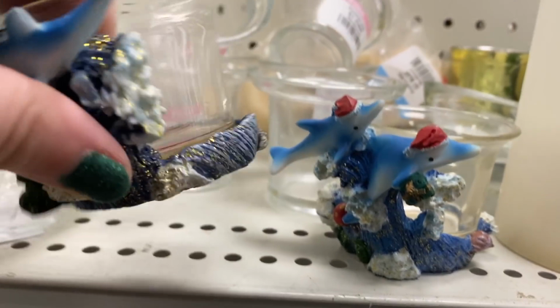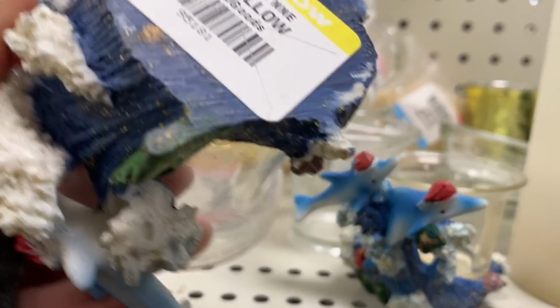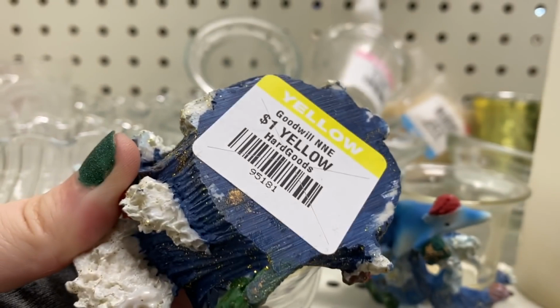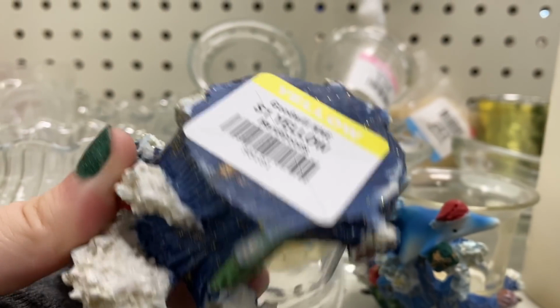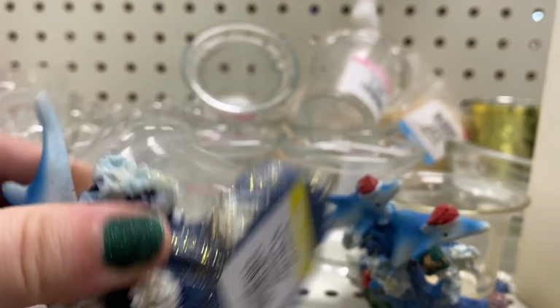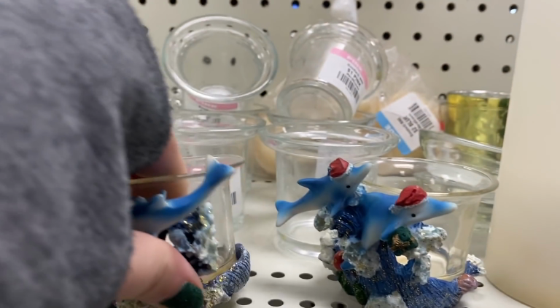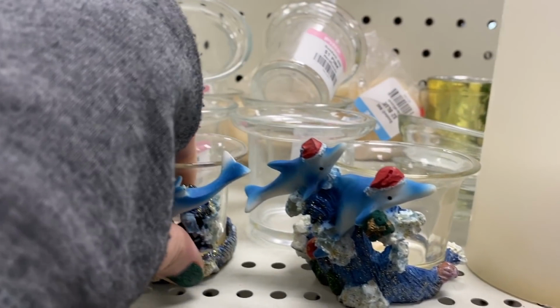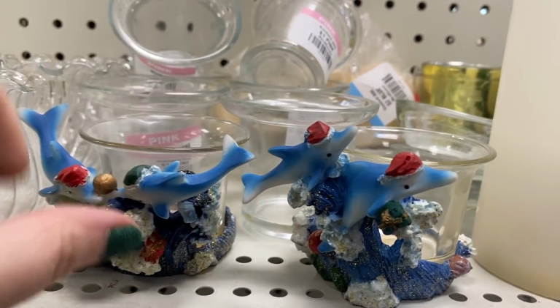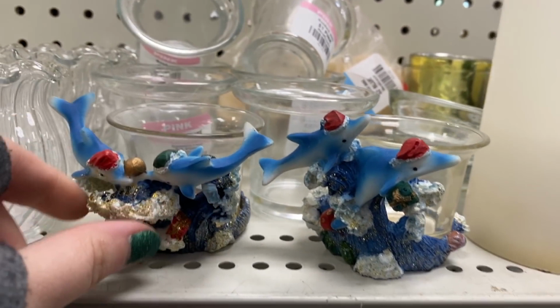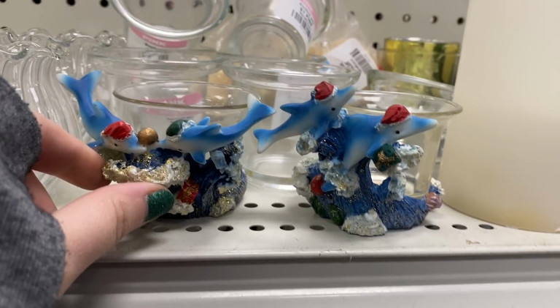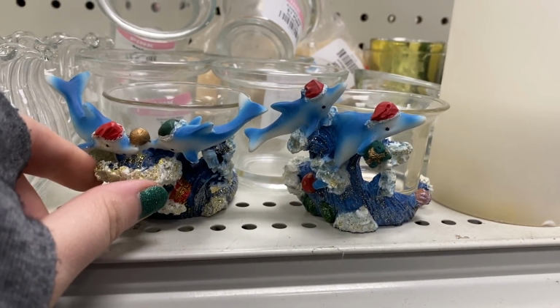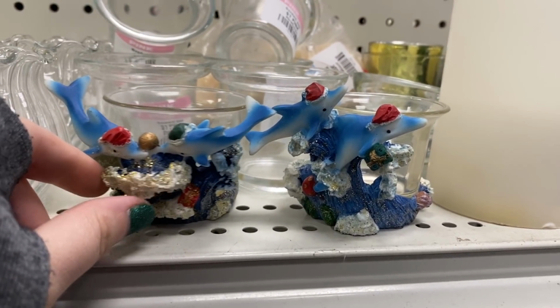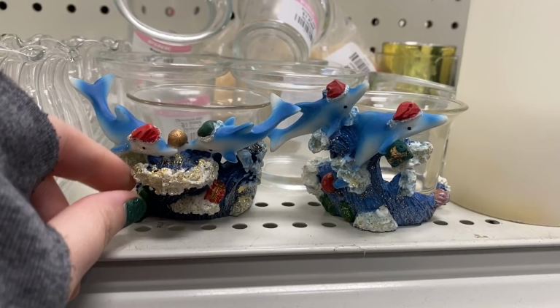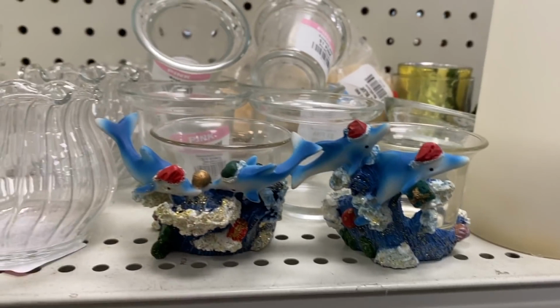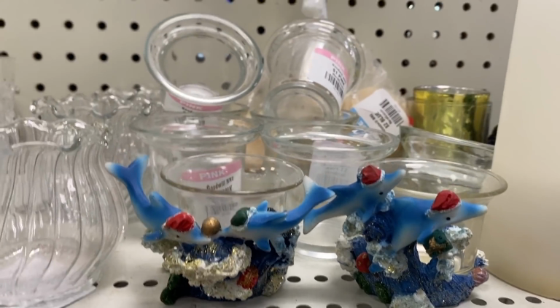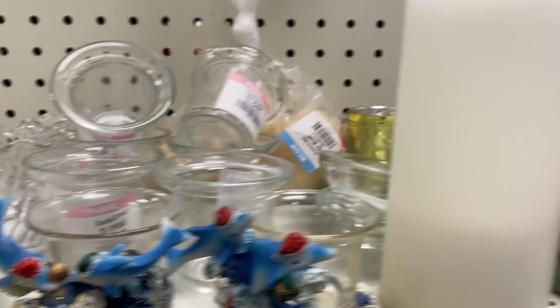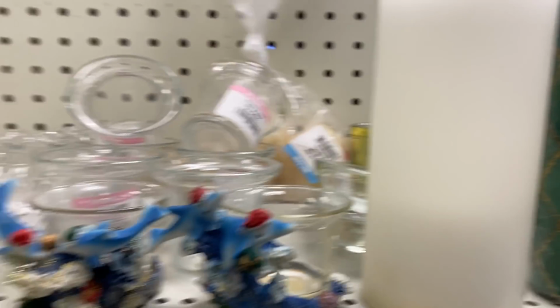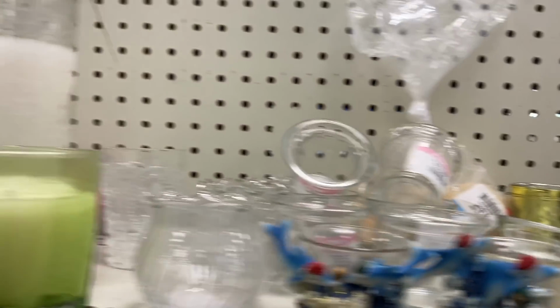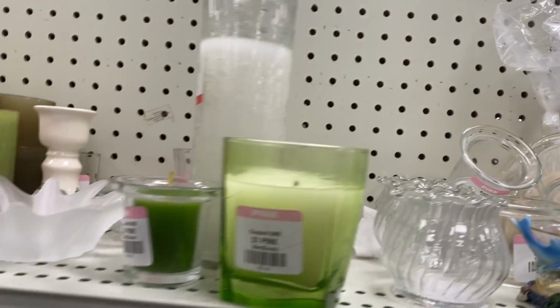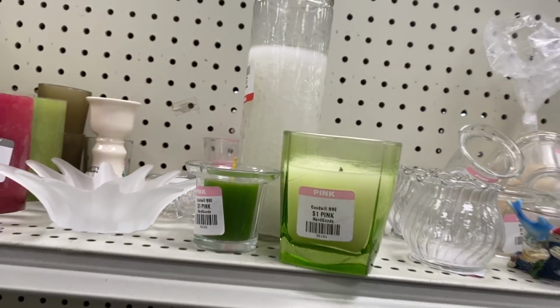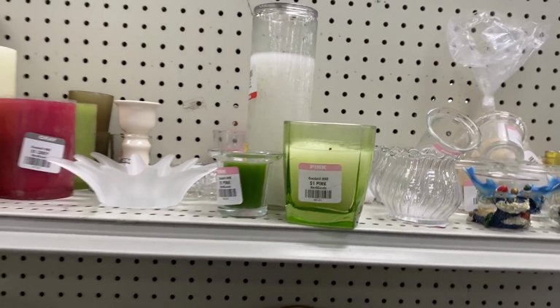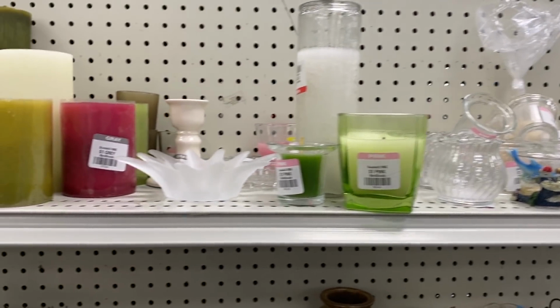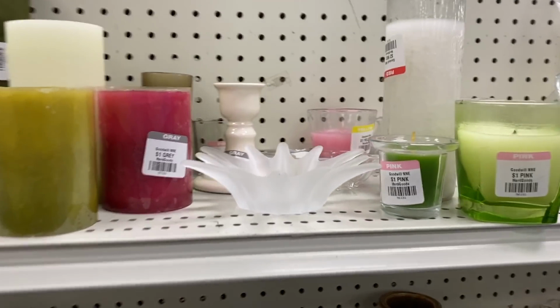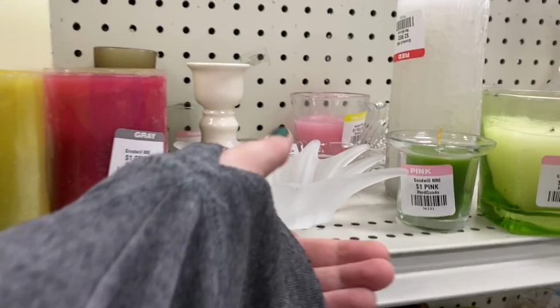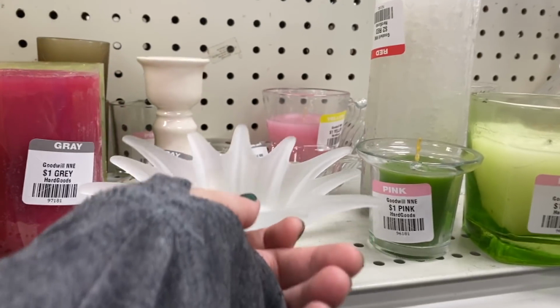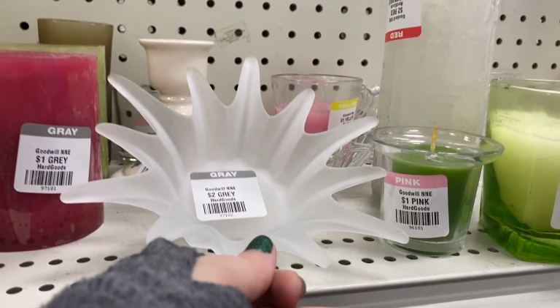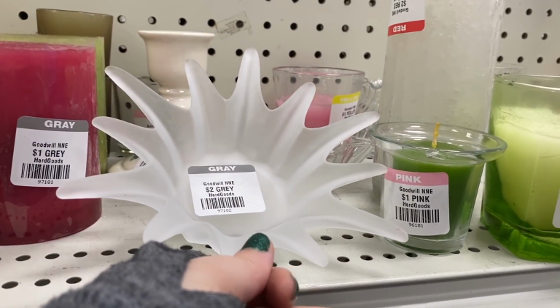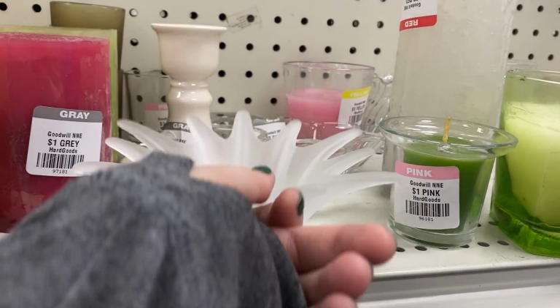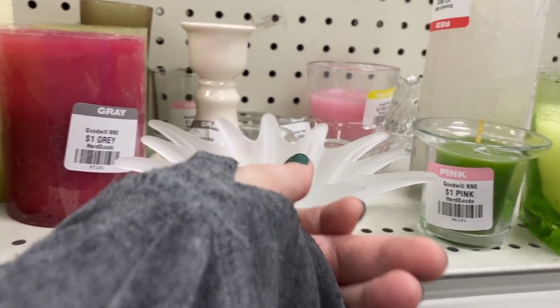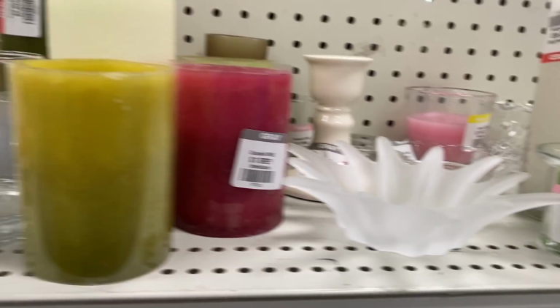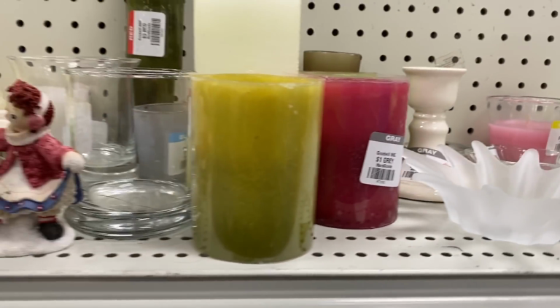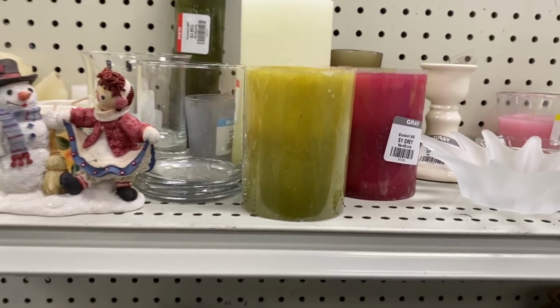I do sell some dolphin items every once in a while, so I always check them out when I happen upon them. This one was kind of interesting — the little dolphins were wearing Santa hats, so it's kind of an interesting Christmas theme. Not sure what the market is on that.